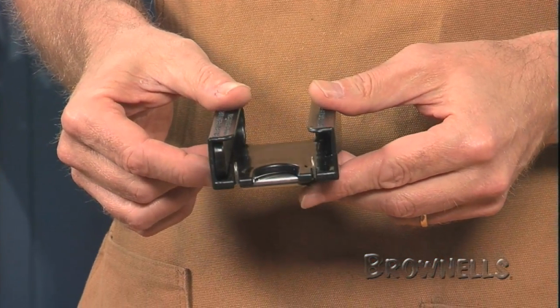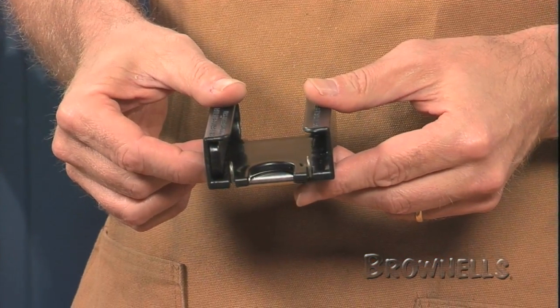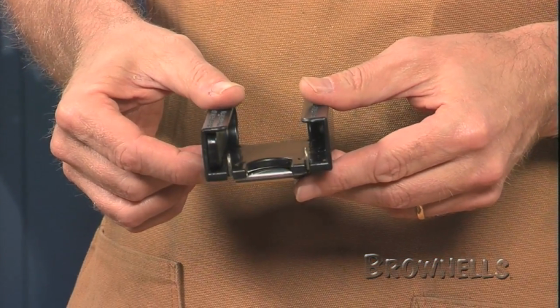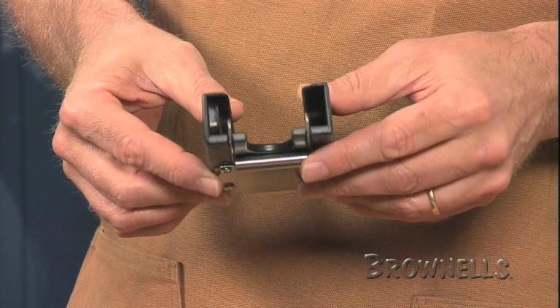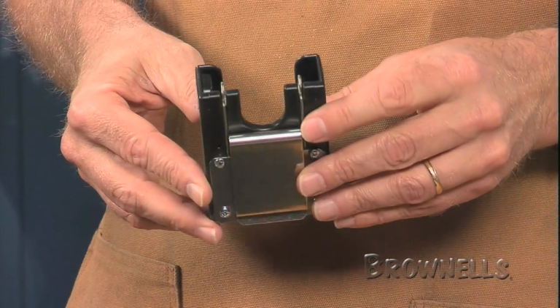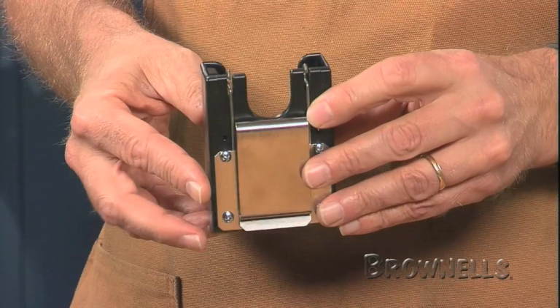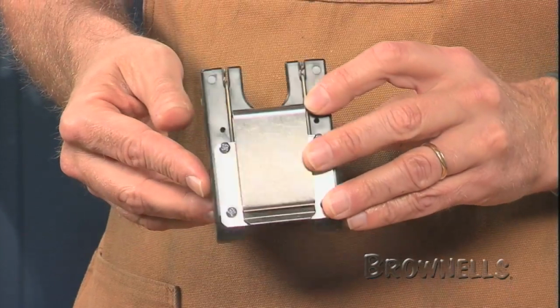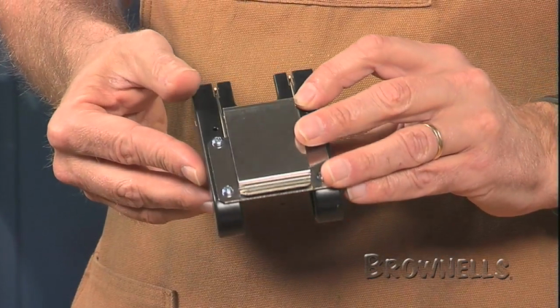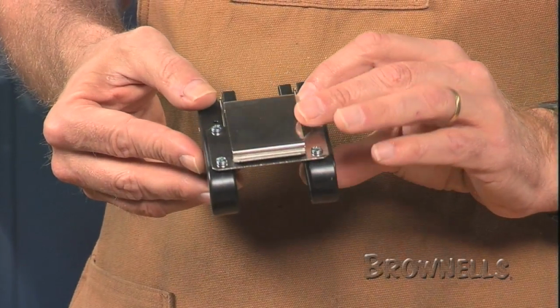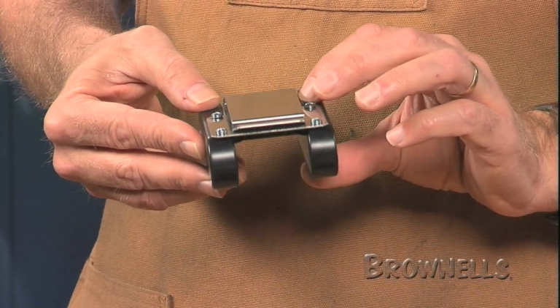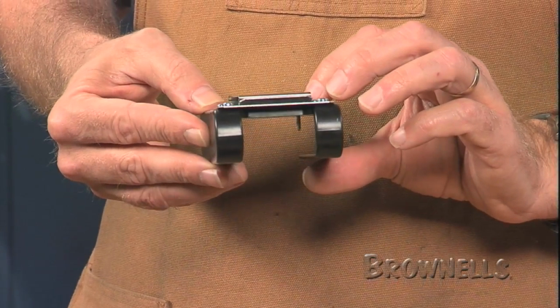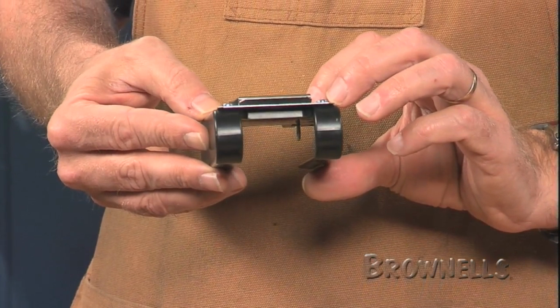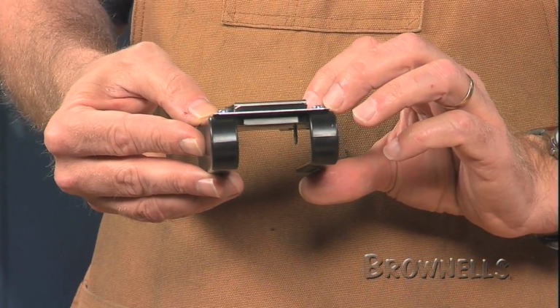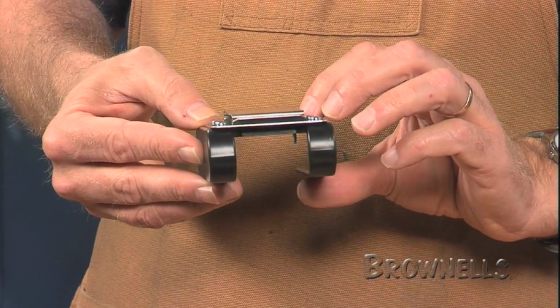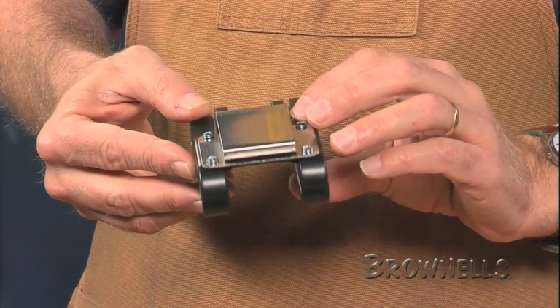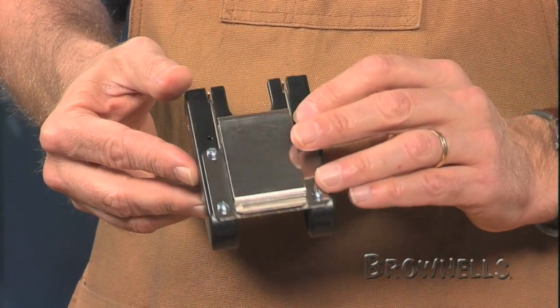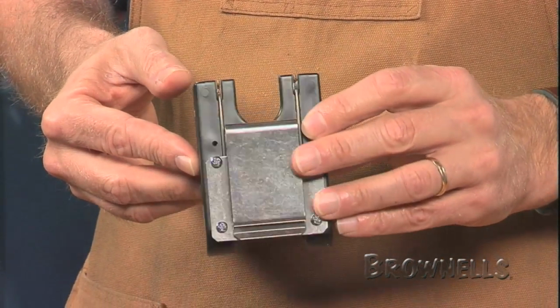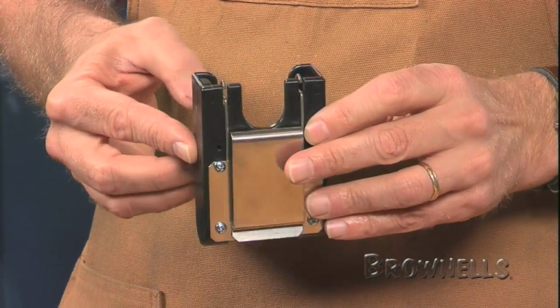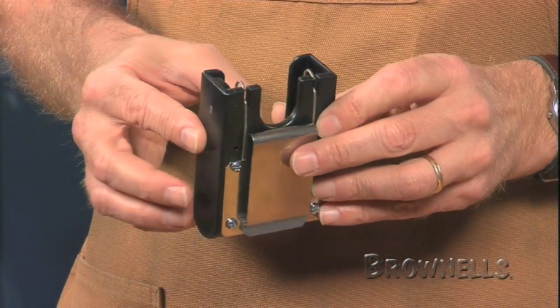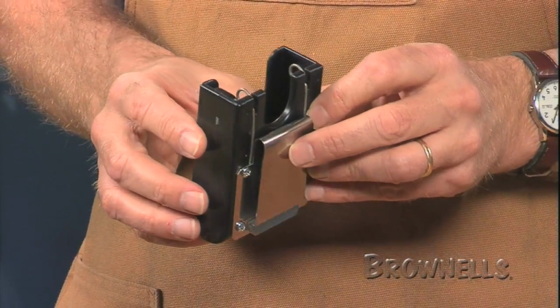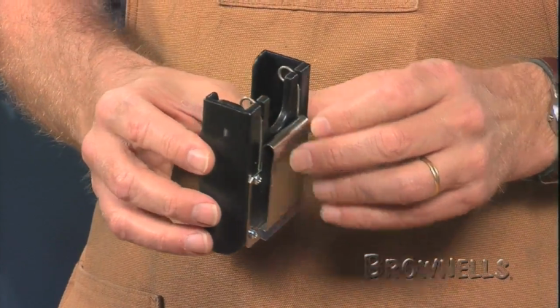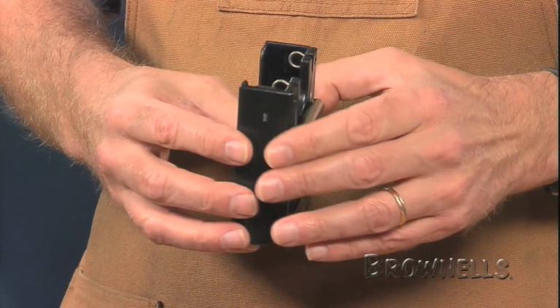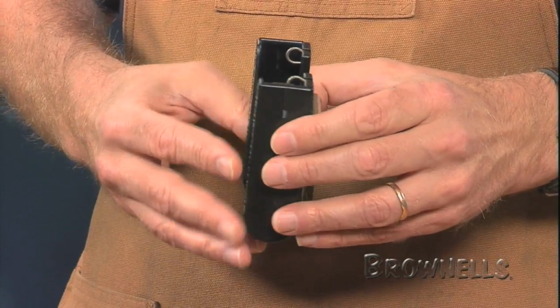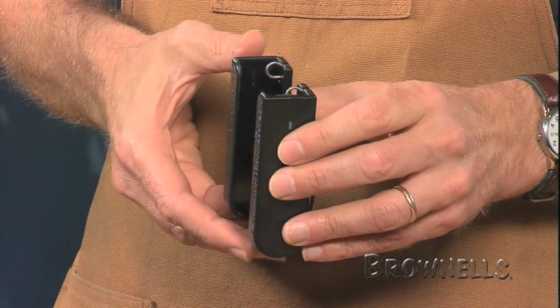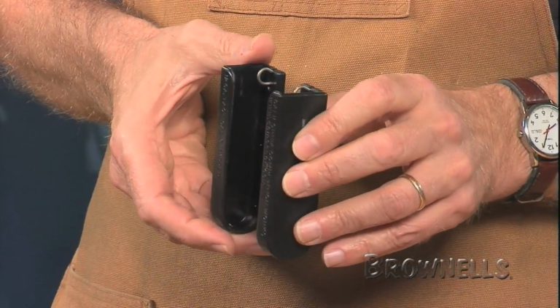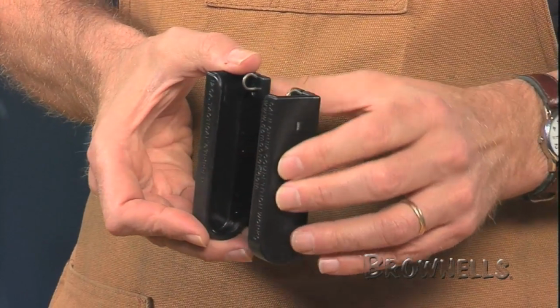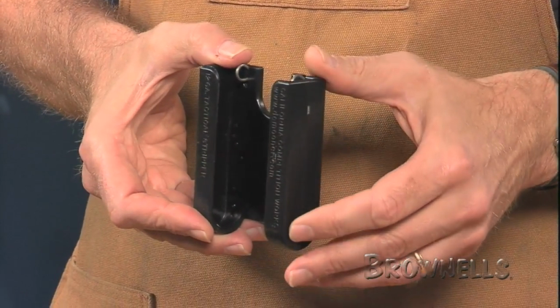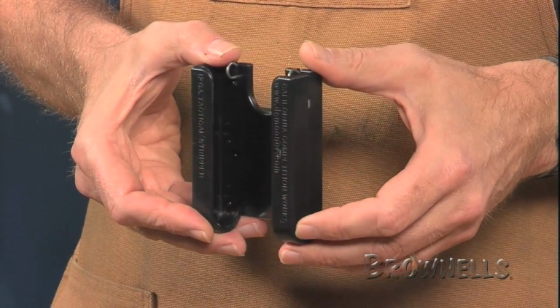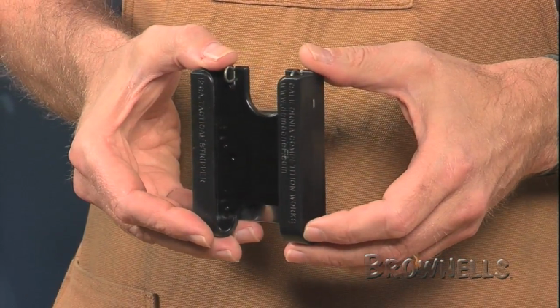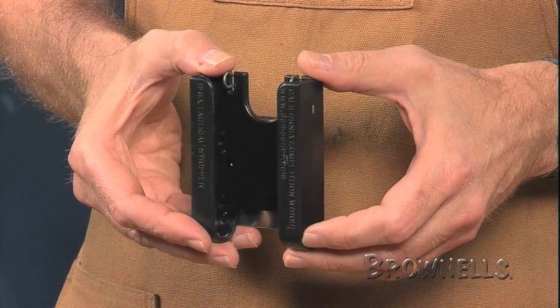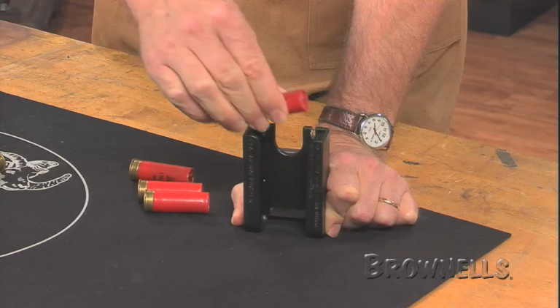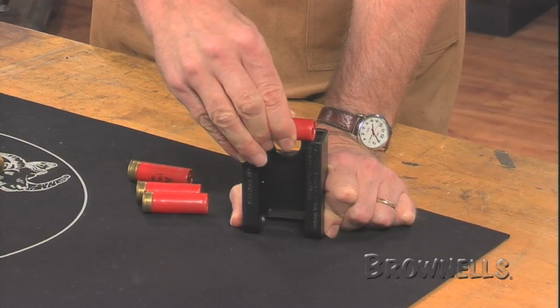The retention mechanism — a simple loop of spring wire — is effective at allowing spare rounds to be grasped without fumbling or dropping them. The Stripper body is made of polymer and the belt clip is stainless steel.